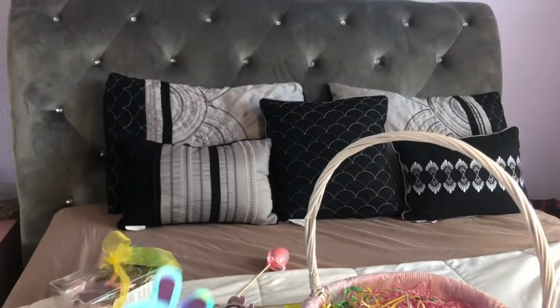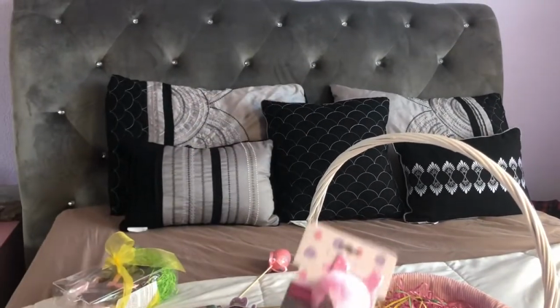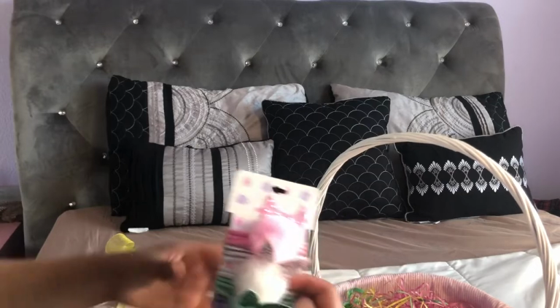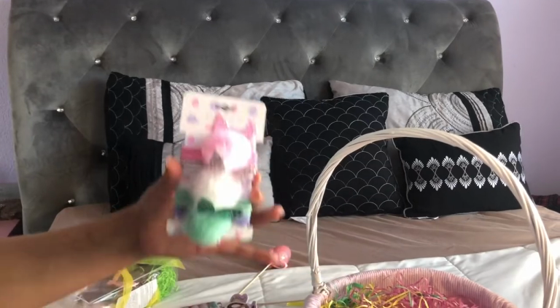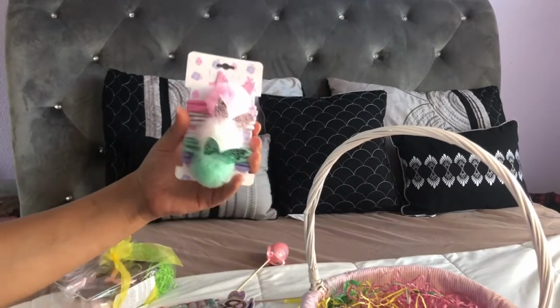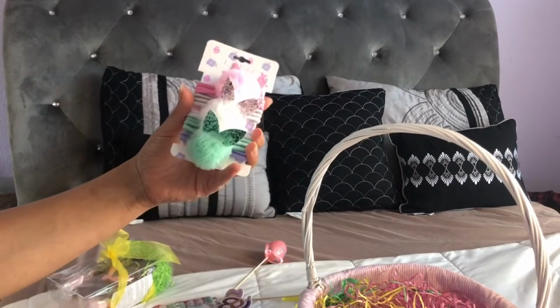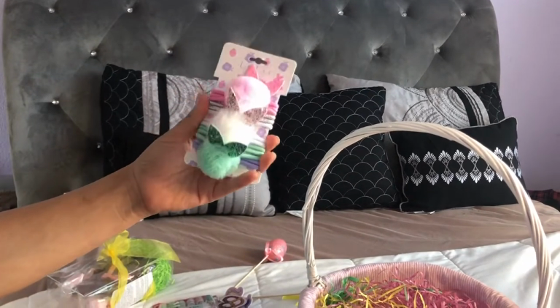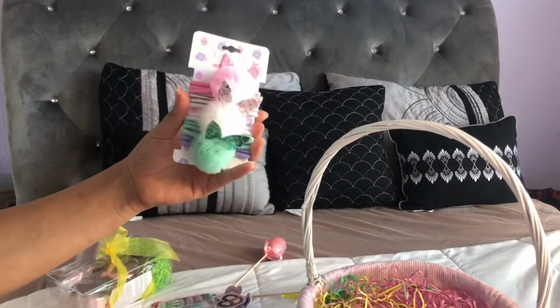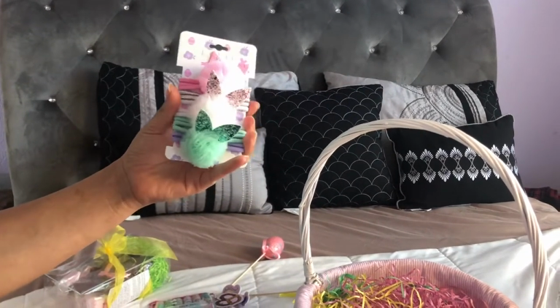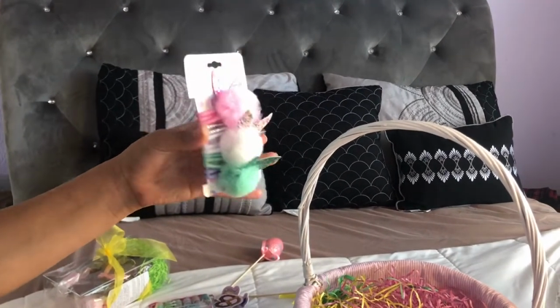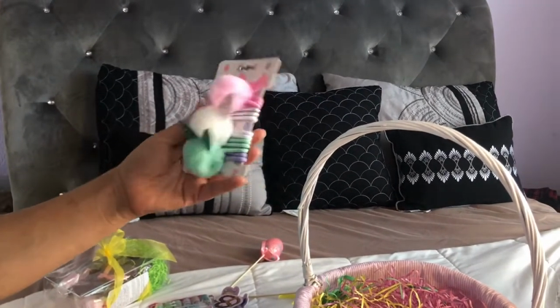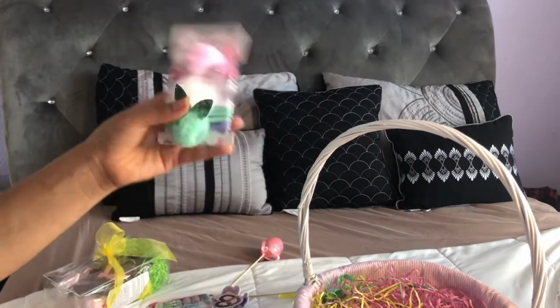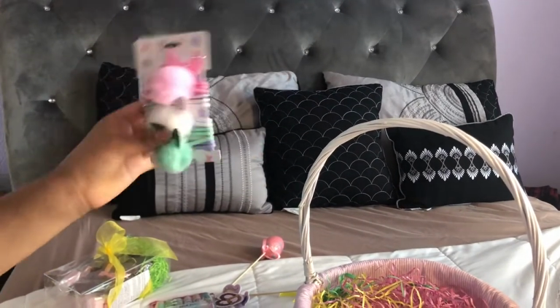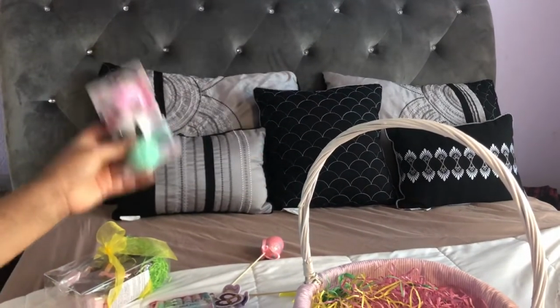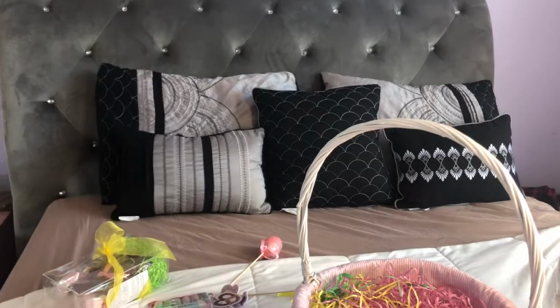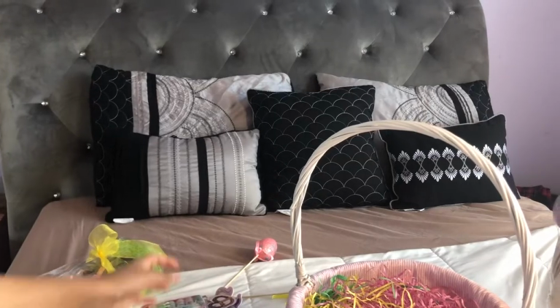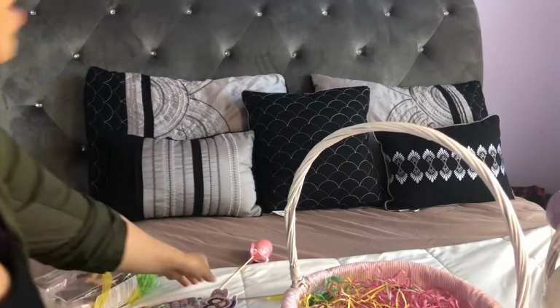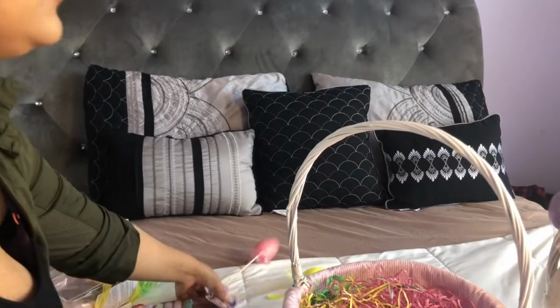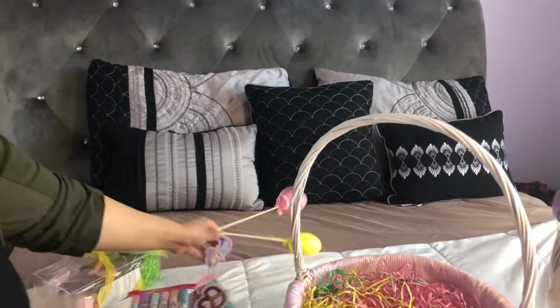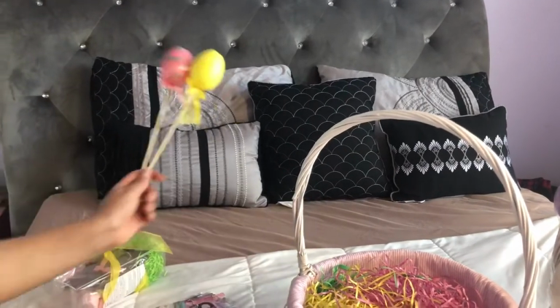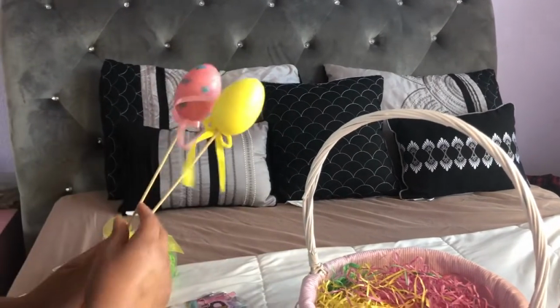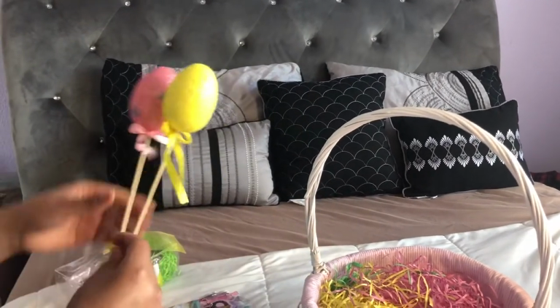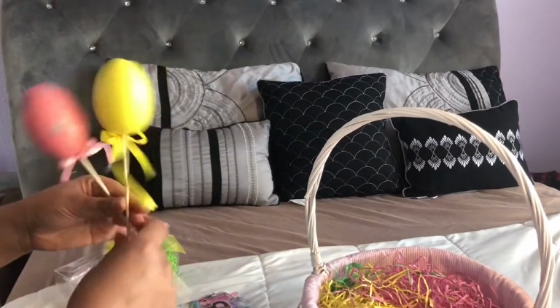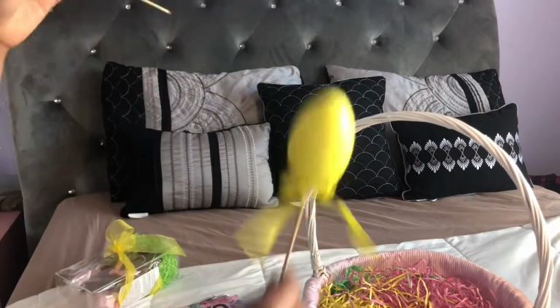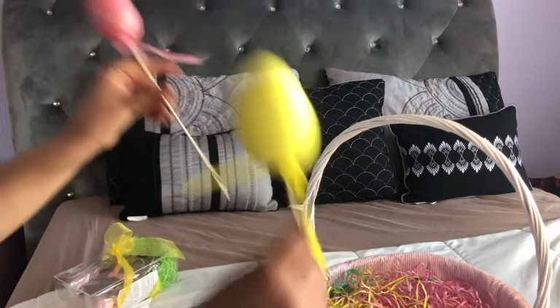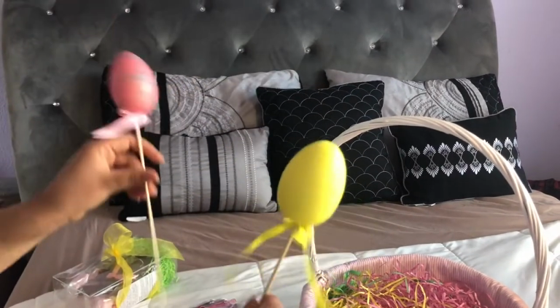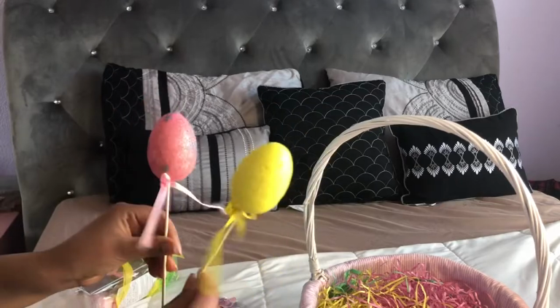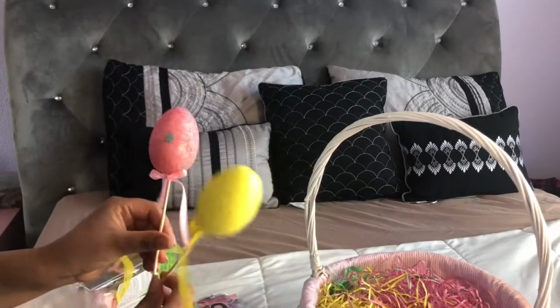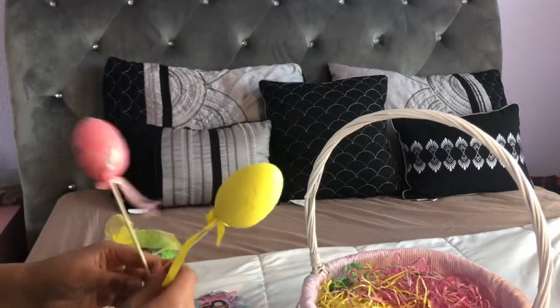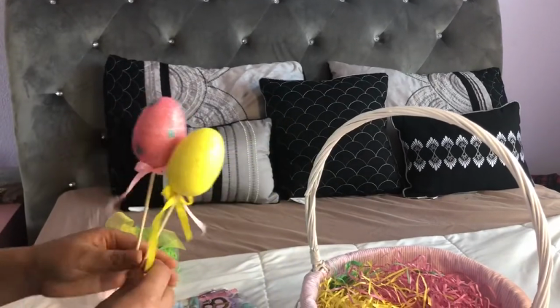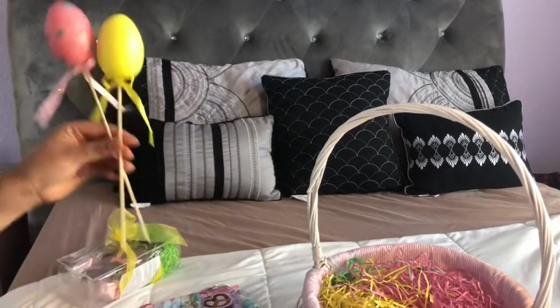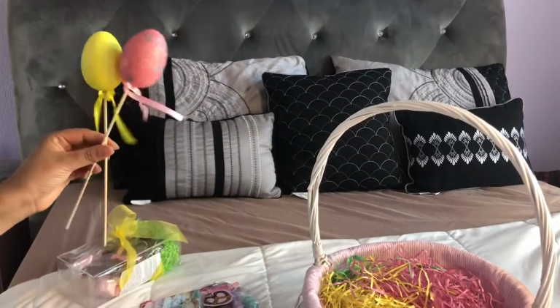I bought these cute little headbands from TJ Maxx as well to put in their baskets. I also bought these little egg decorations that I'm just gonna place around the basket in random places to make it look a little cuter.